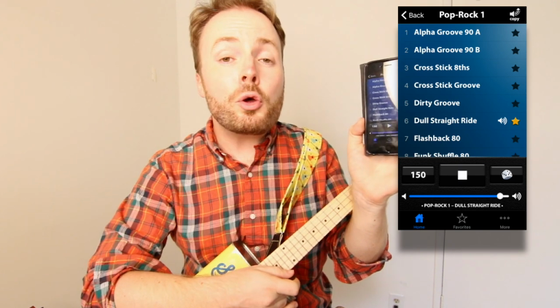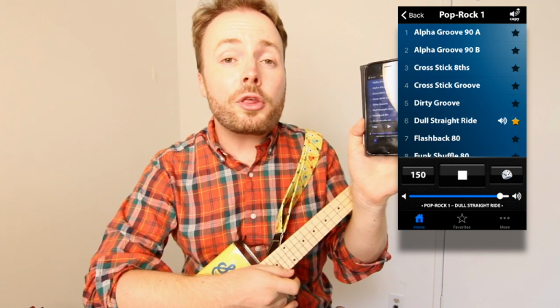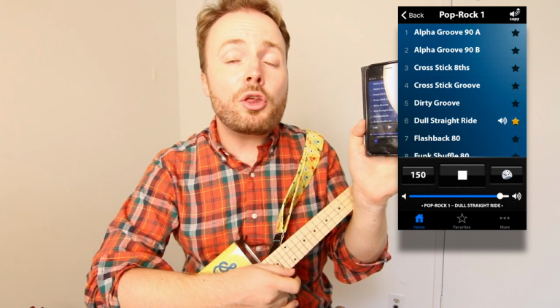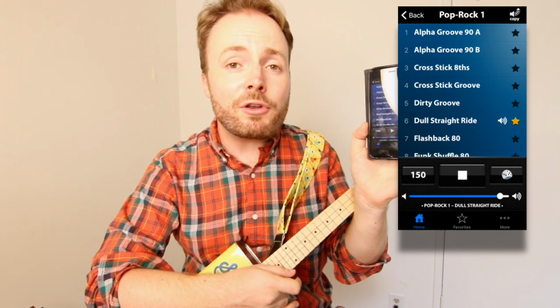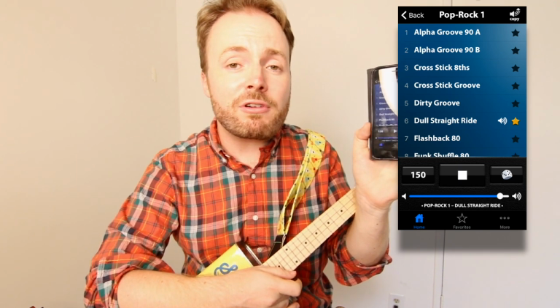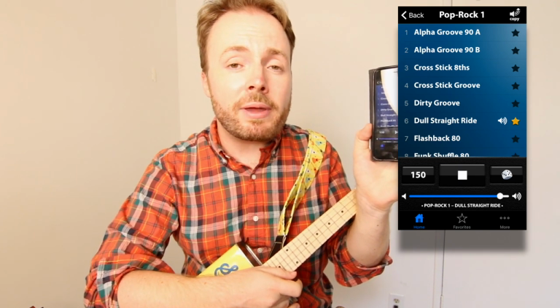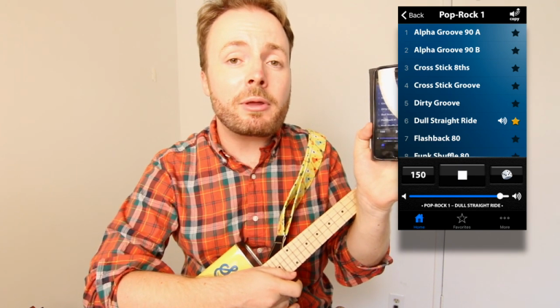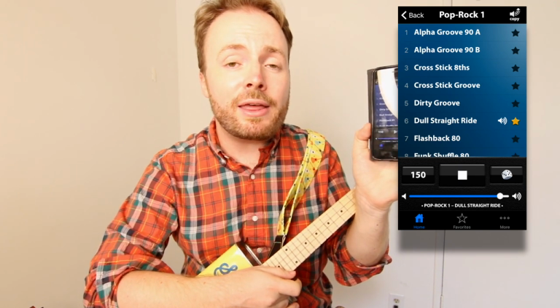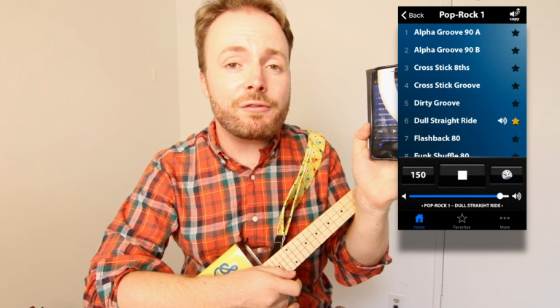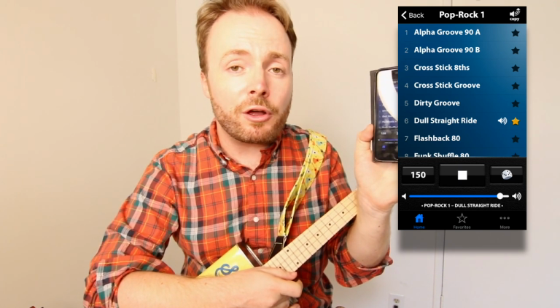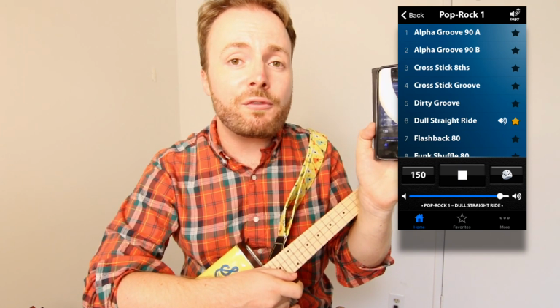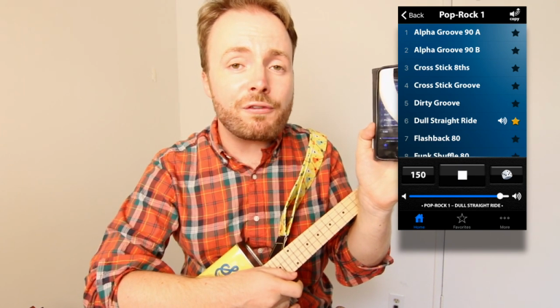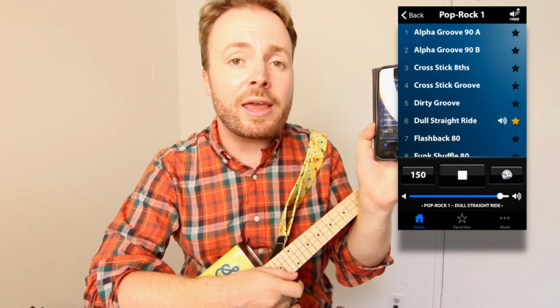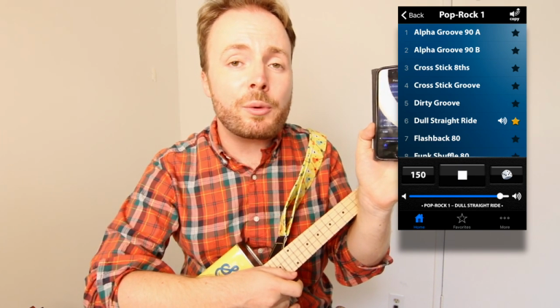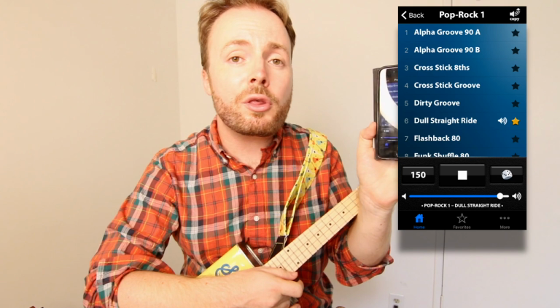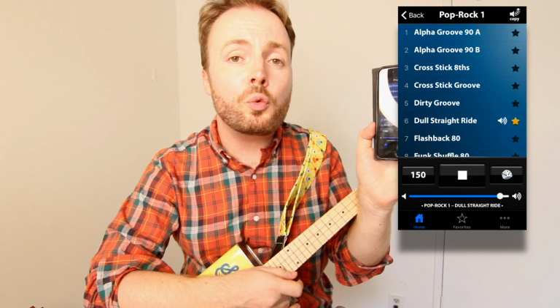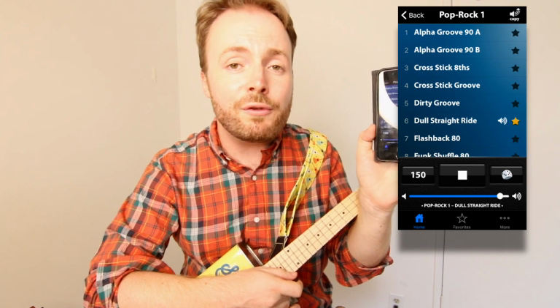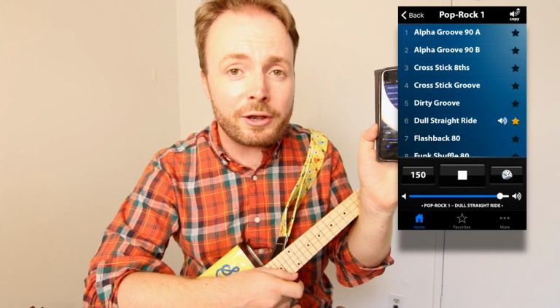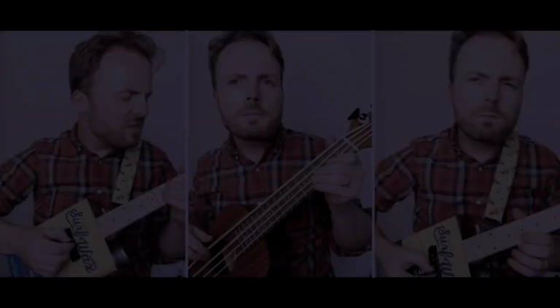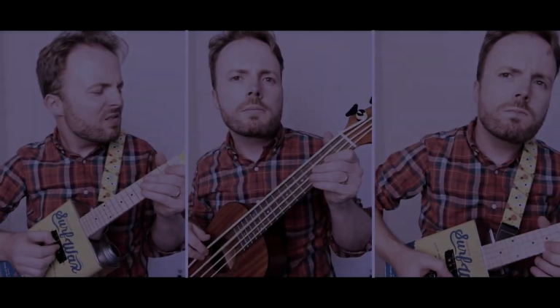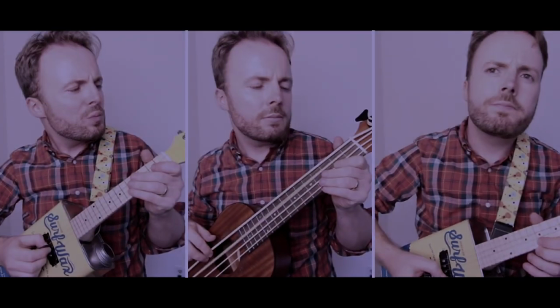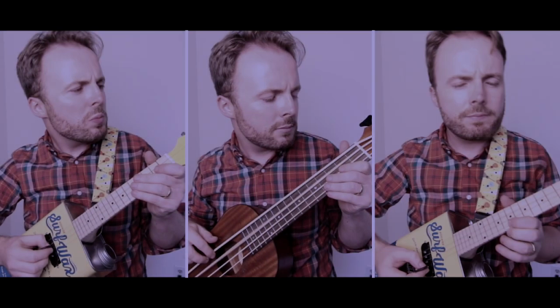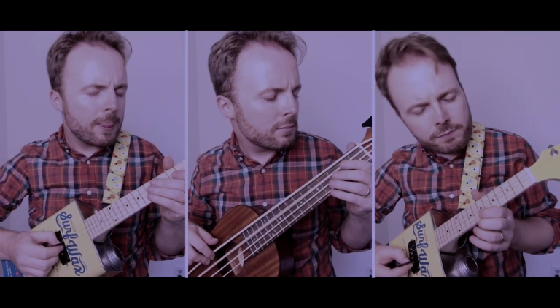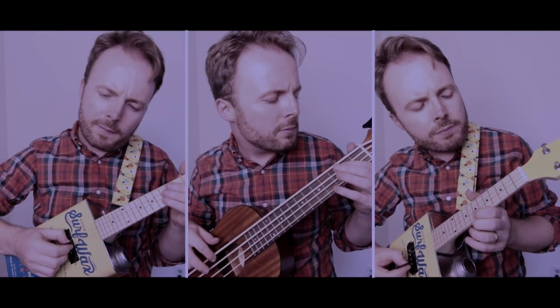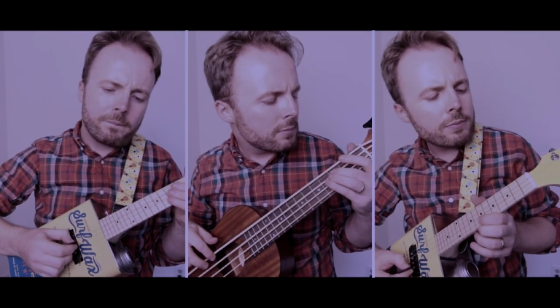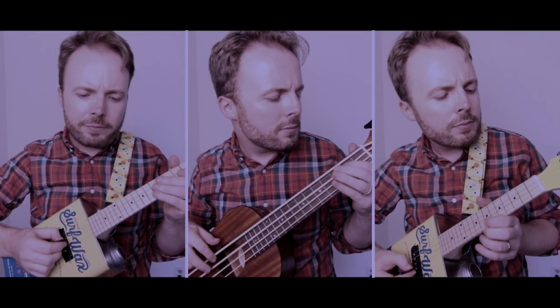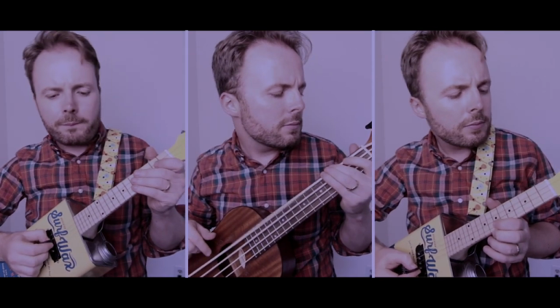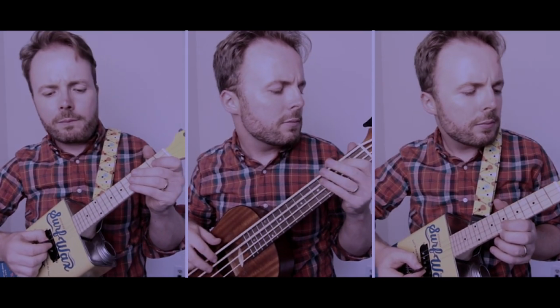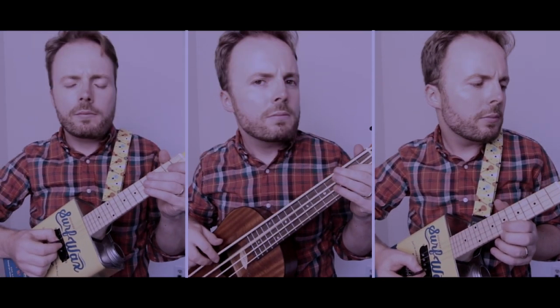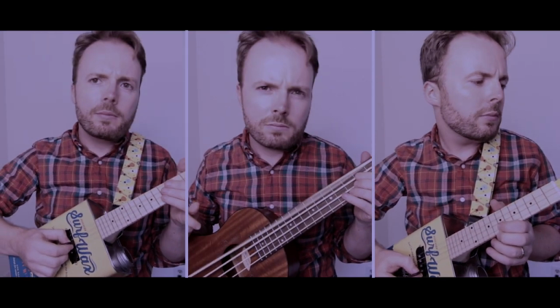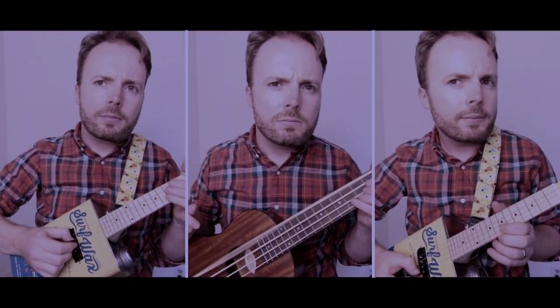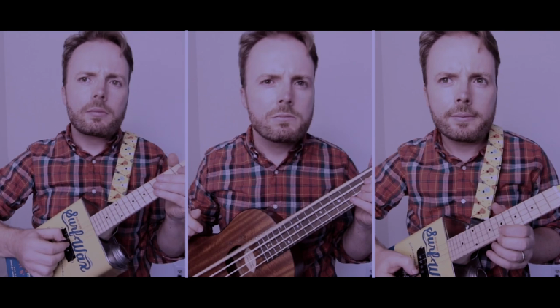Just in case you haven't heard the riff for a bit, I'm going to play it through for you first, to give you a rough idea of how it should sound when you've learned it. Let's go.